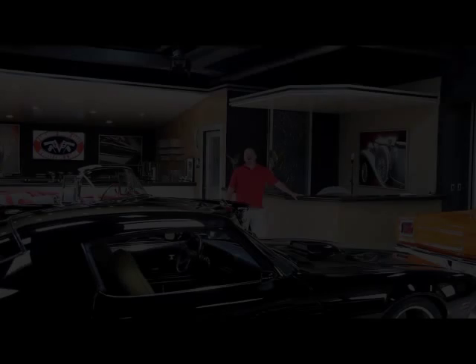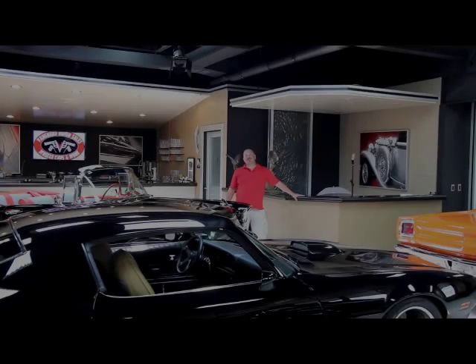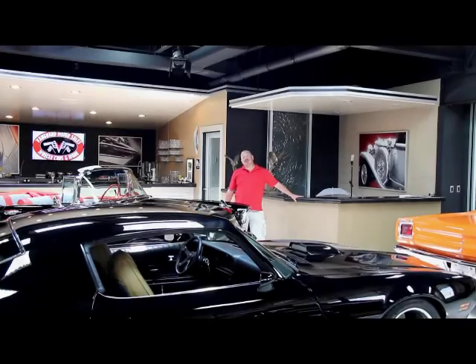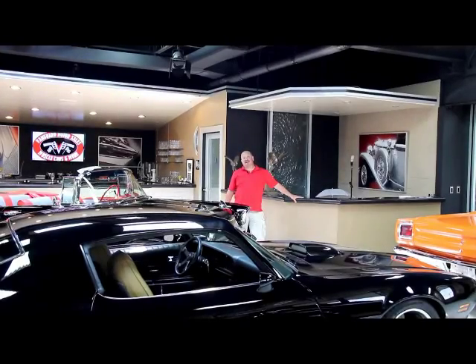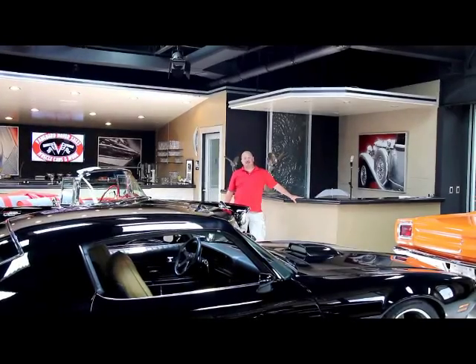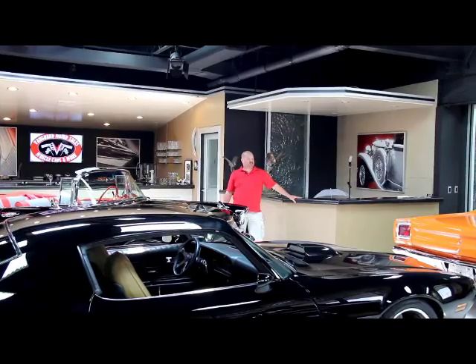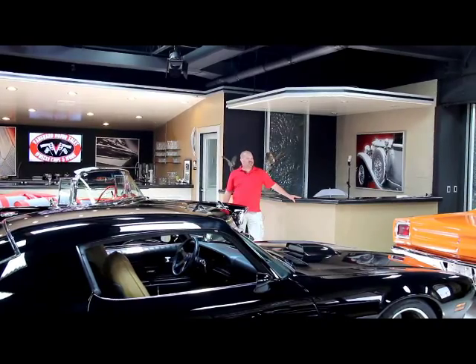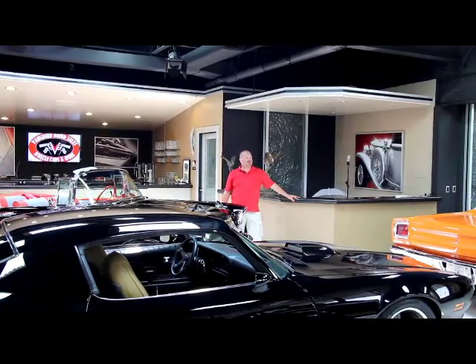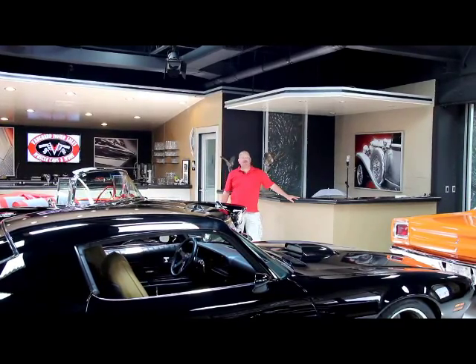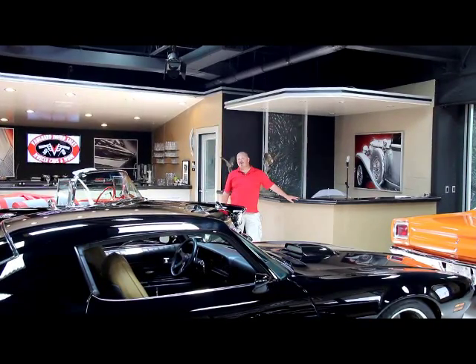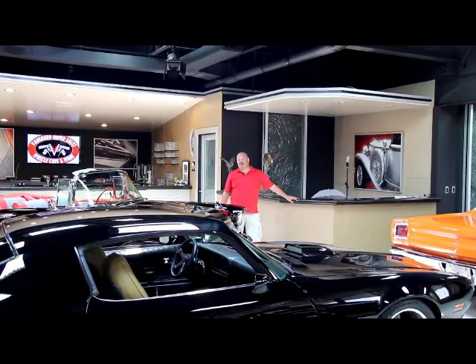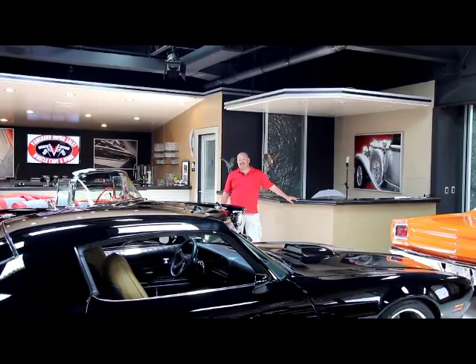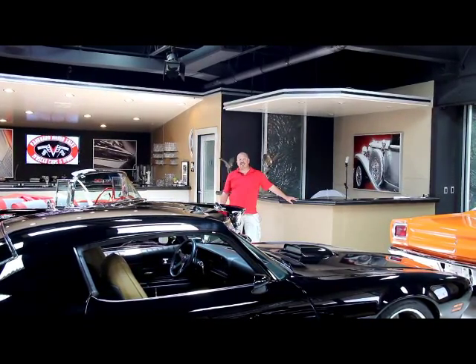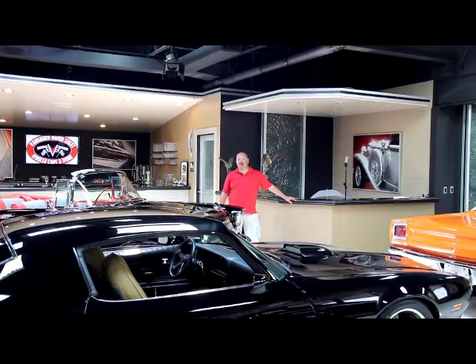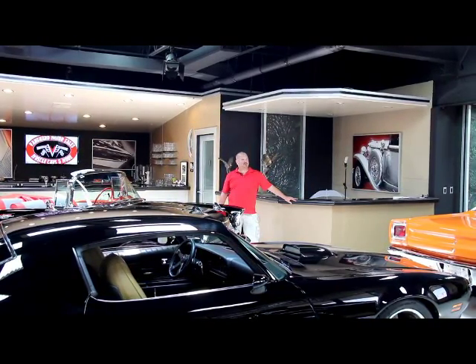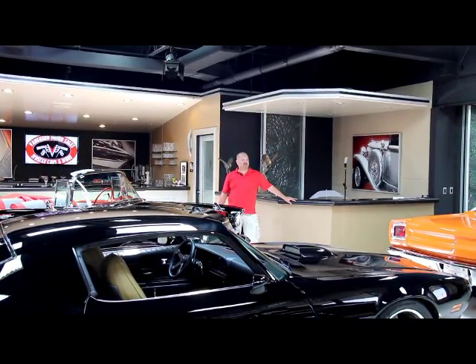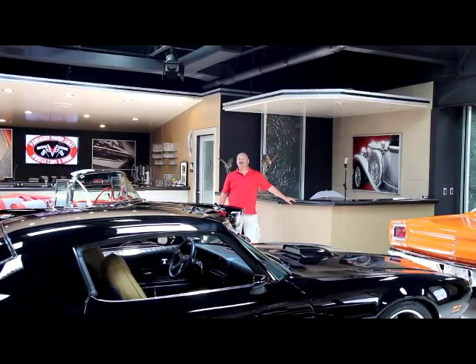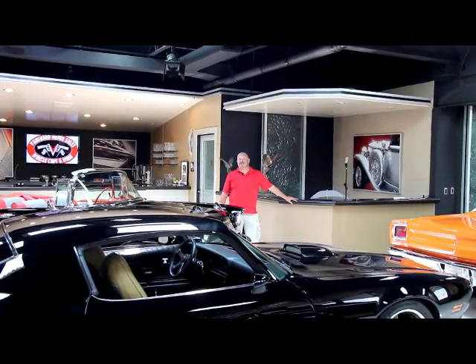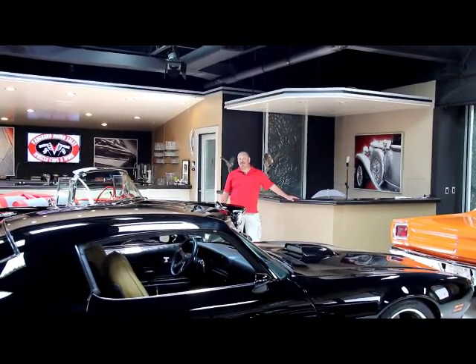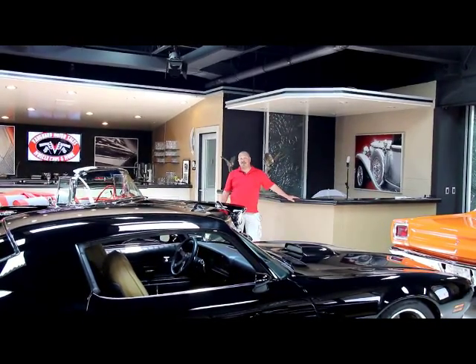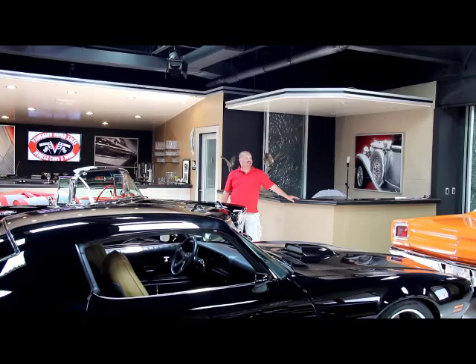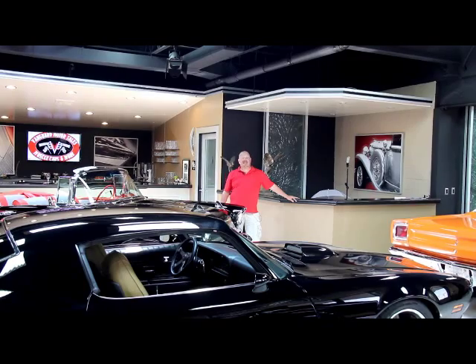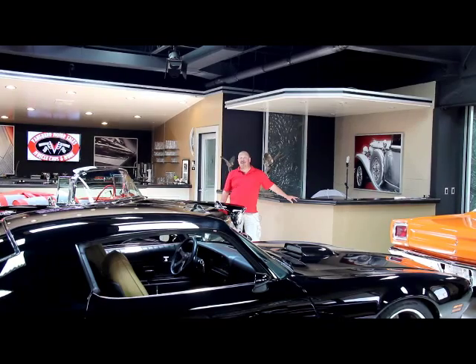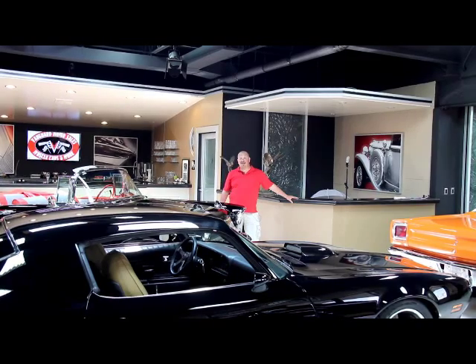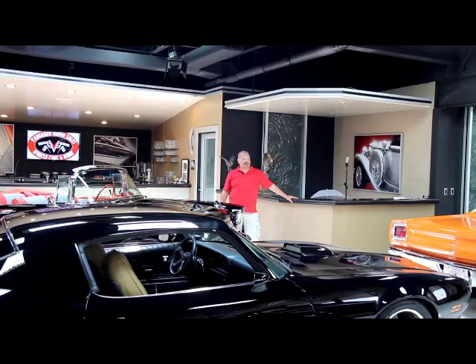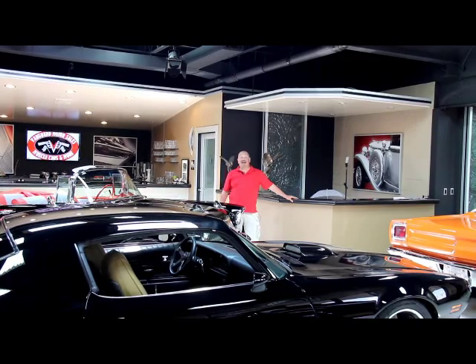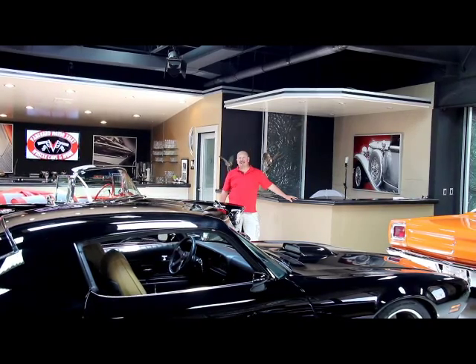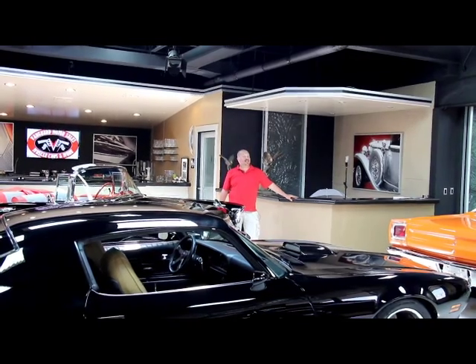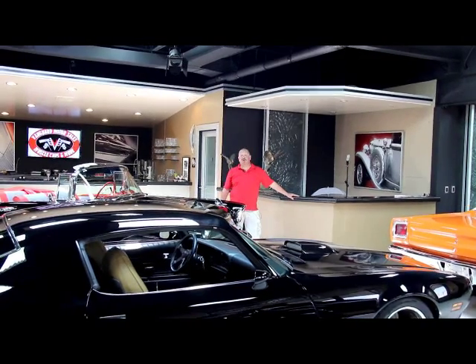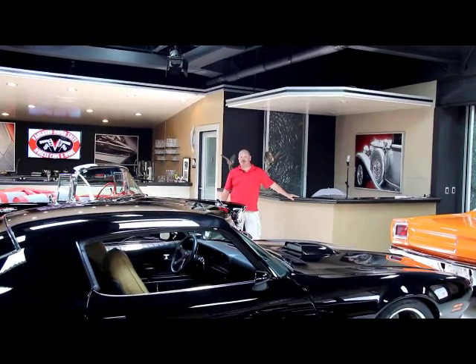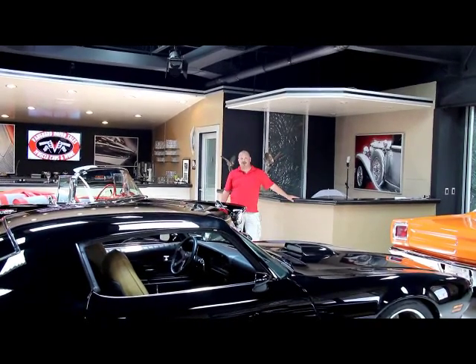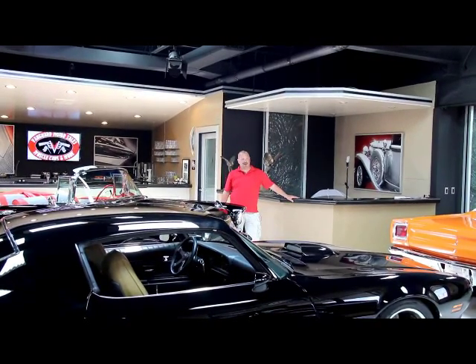Hi, it's Greg from Vanguard Motor Sales. Today we've got a beautiful 1968 Oldsmobile. The top goes down, it's got a big block in it, and it's a 442 clone.